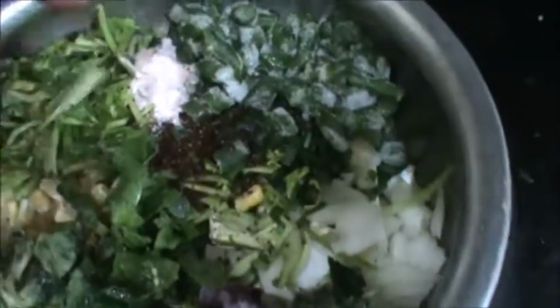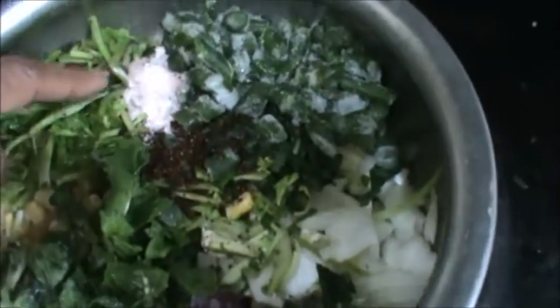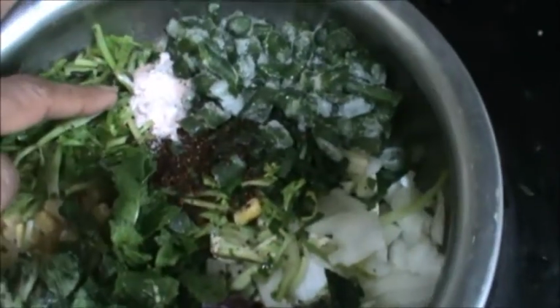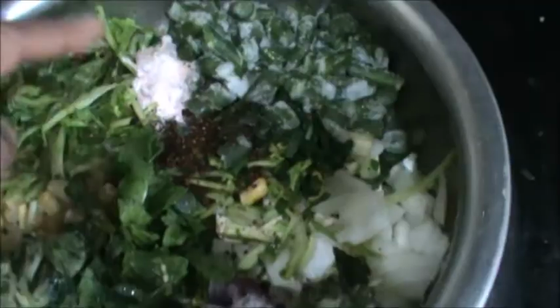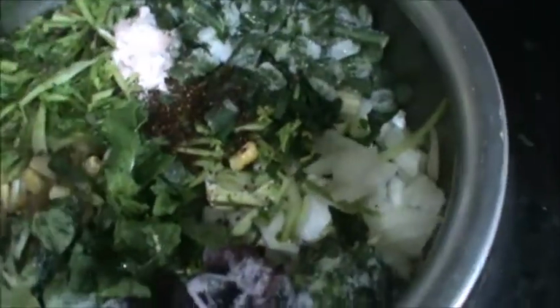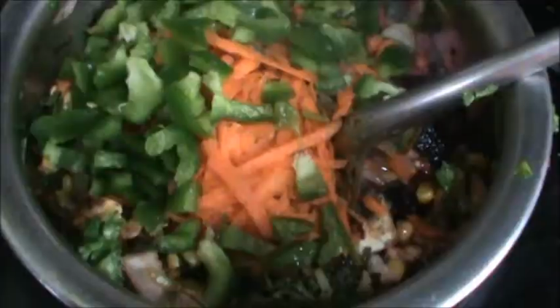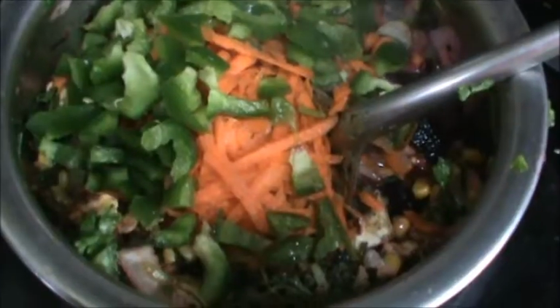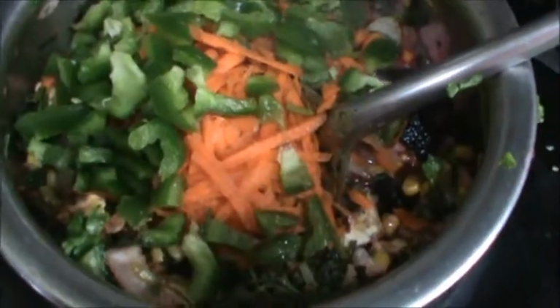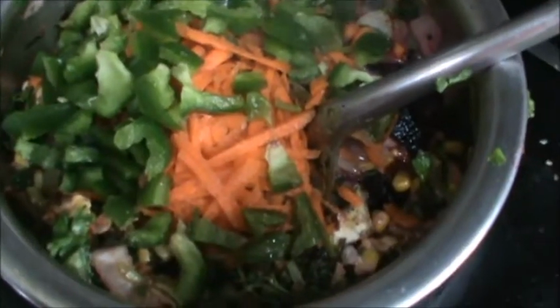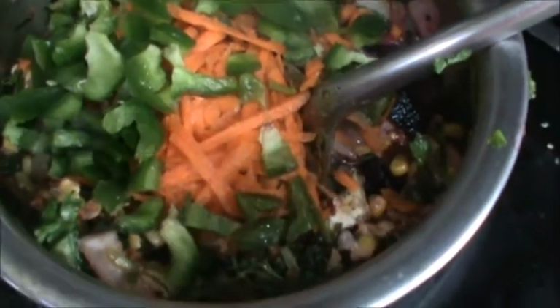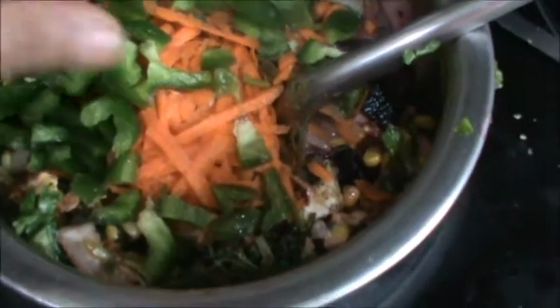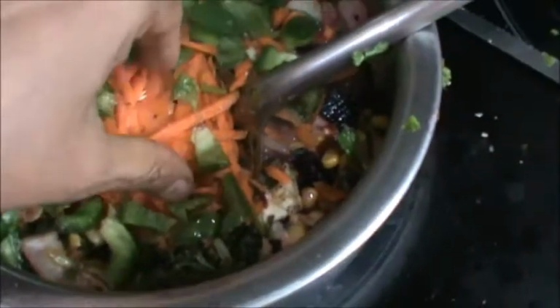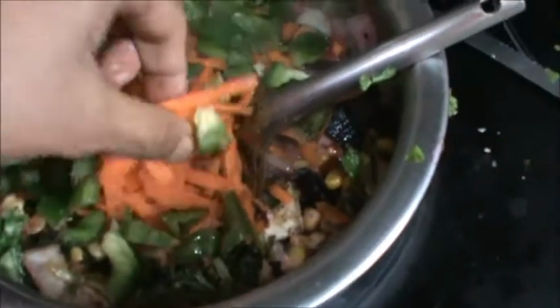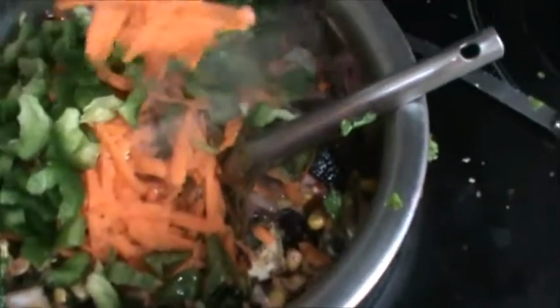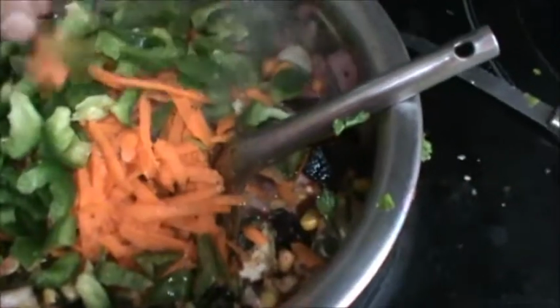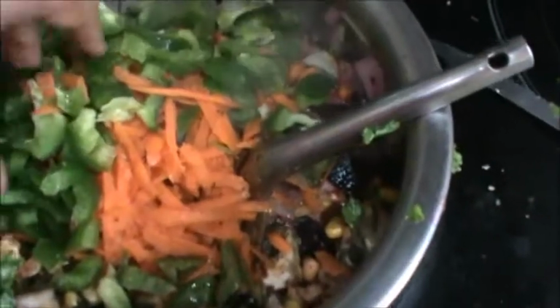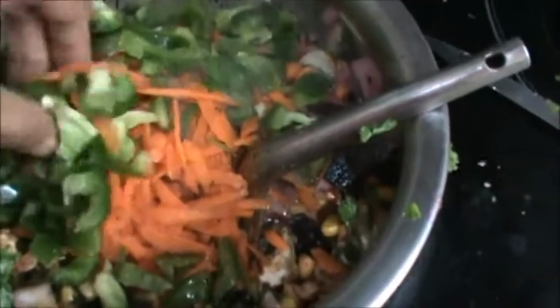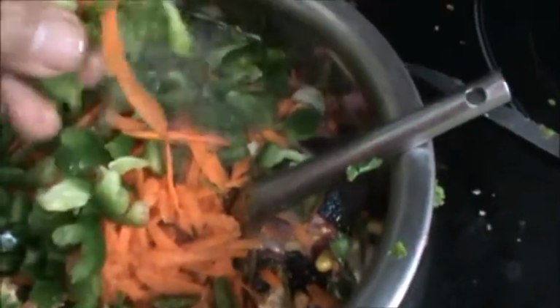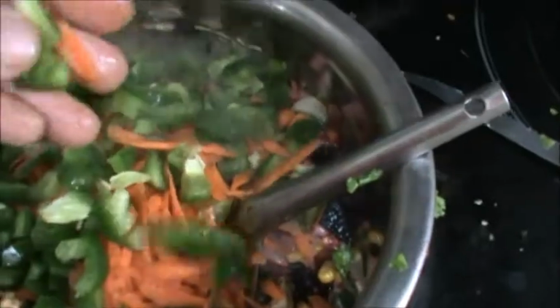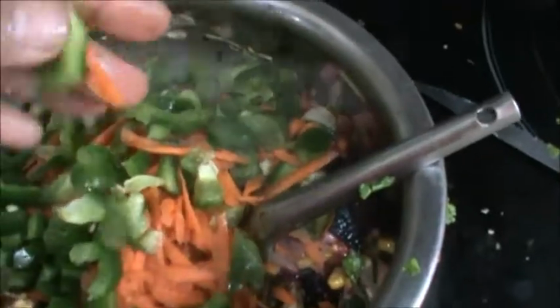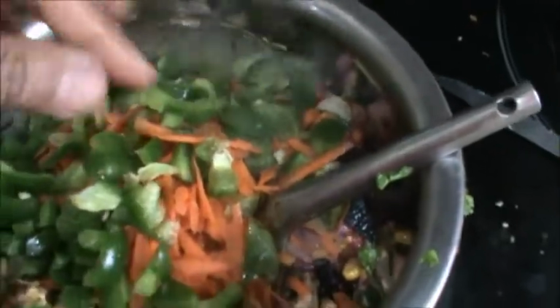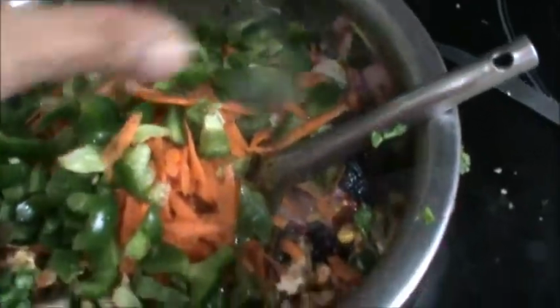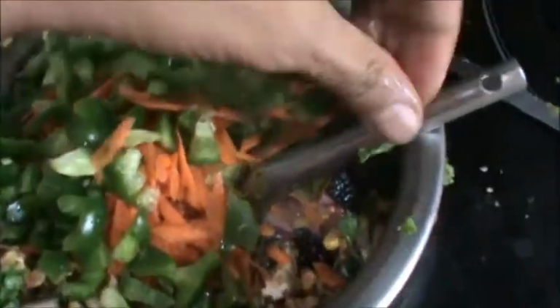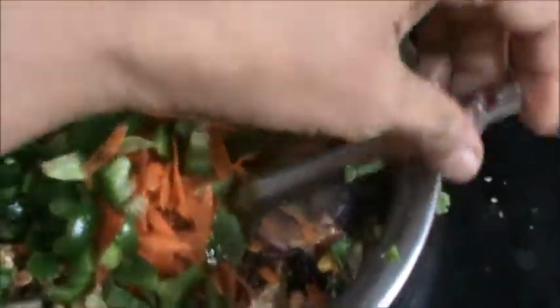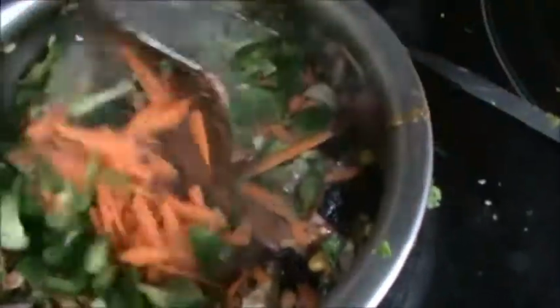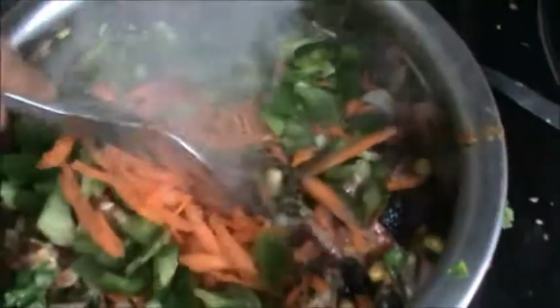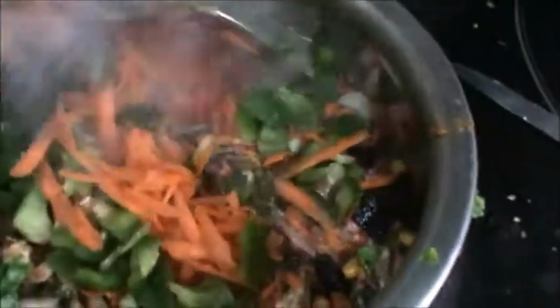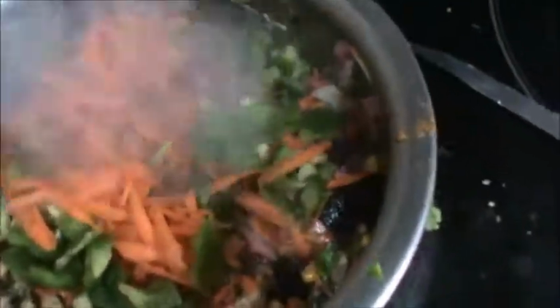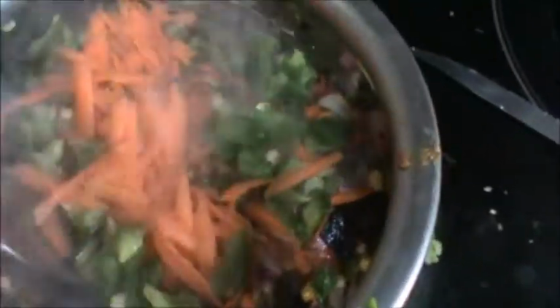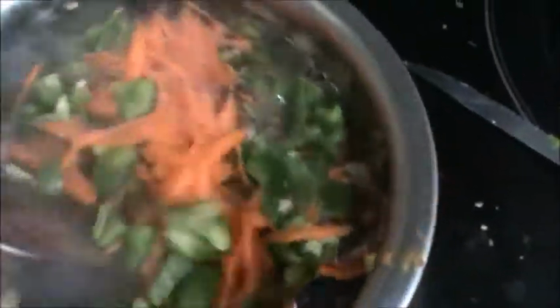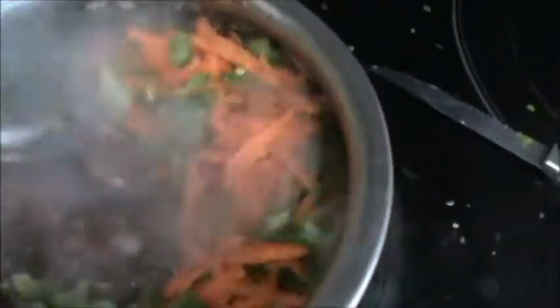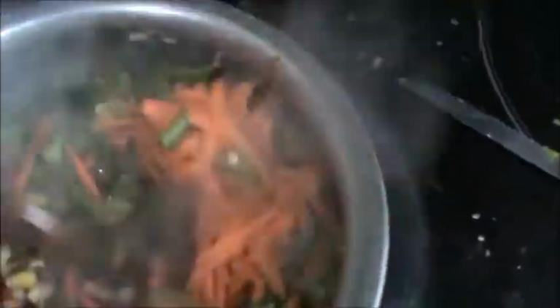And celery 1 third cup. Salt 1 teaspoon. Now mix all this and let it cook for a few minutes.